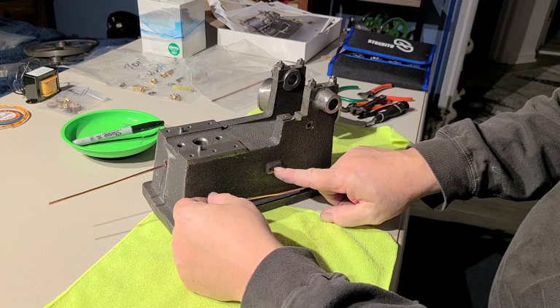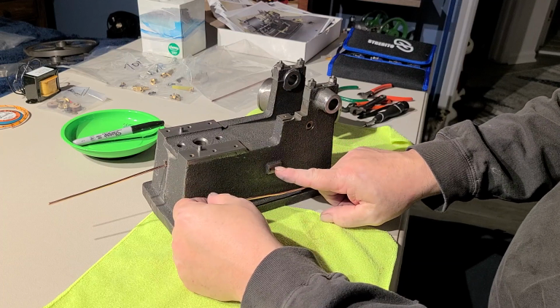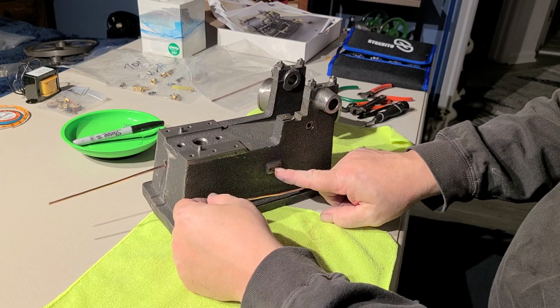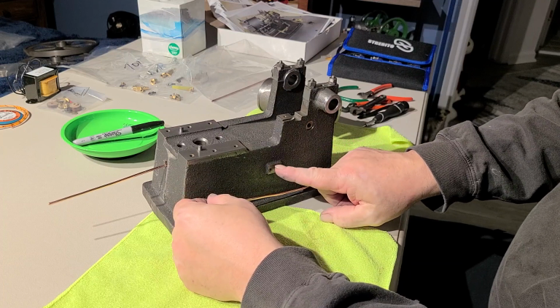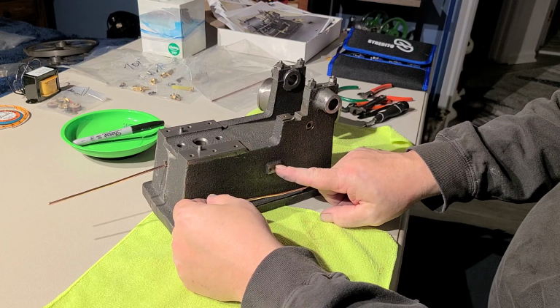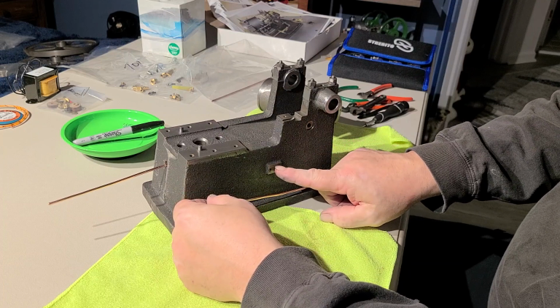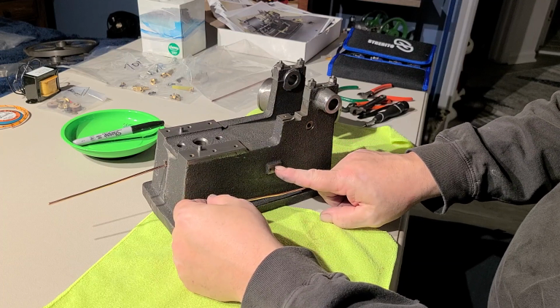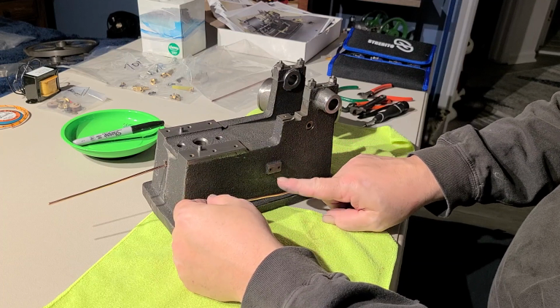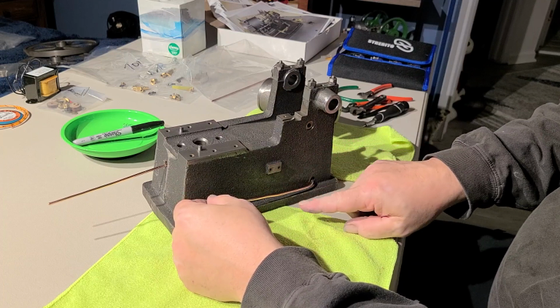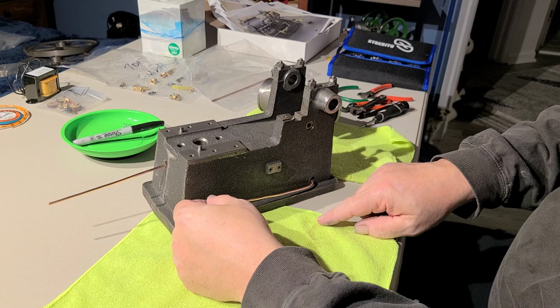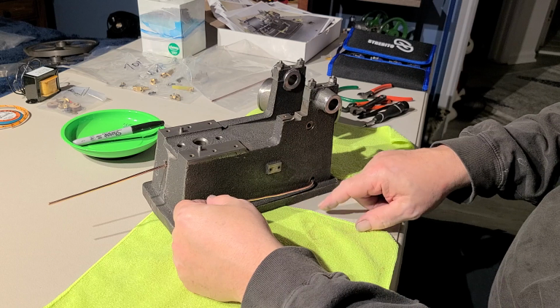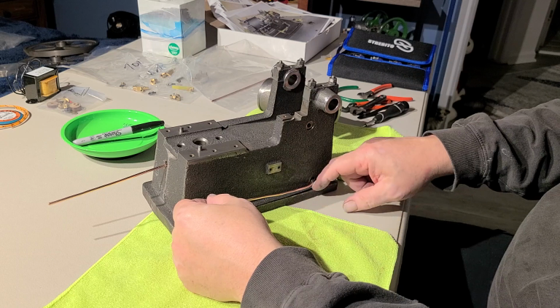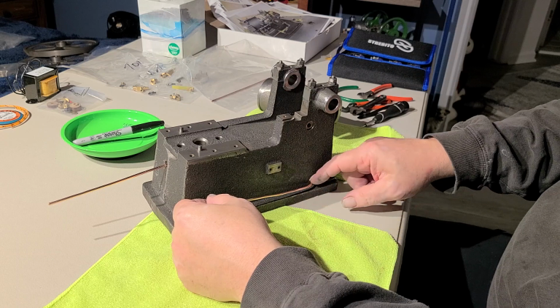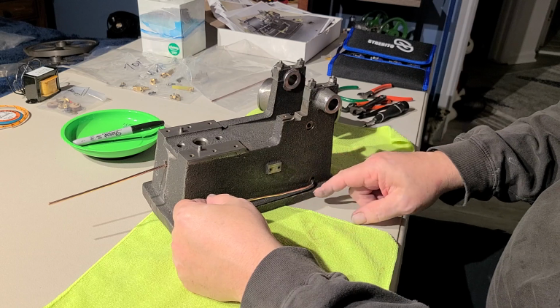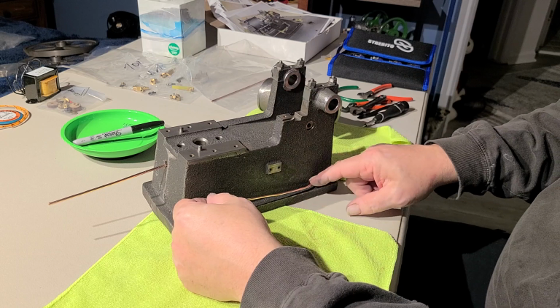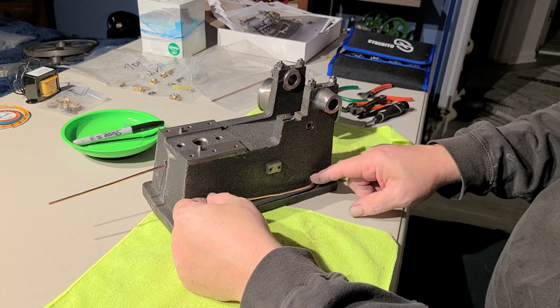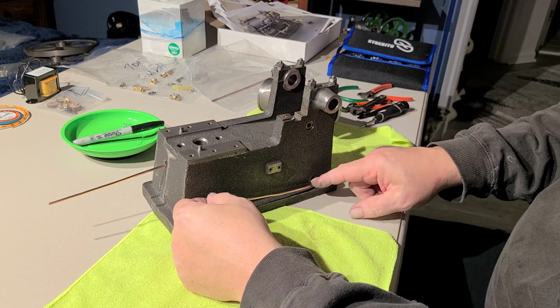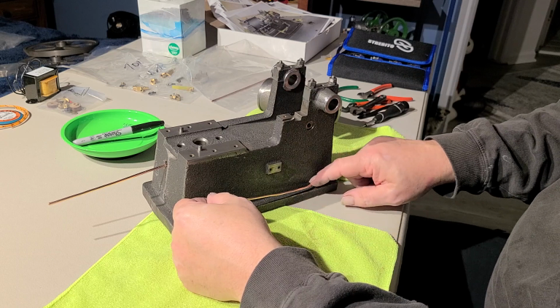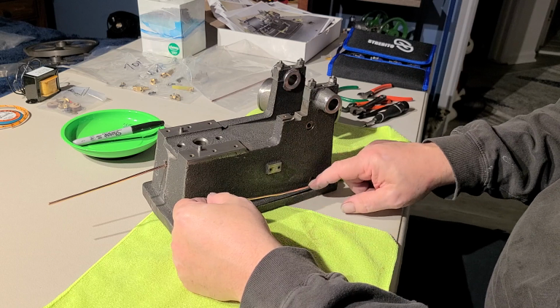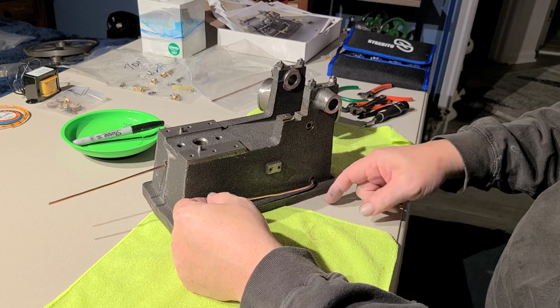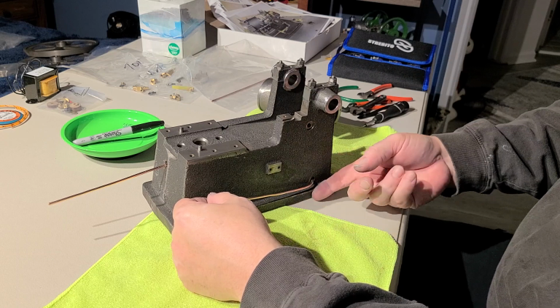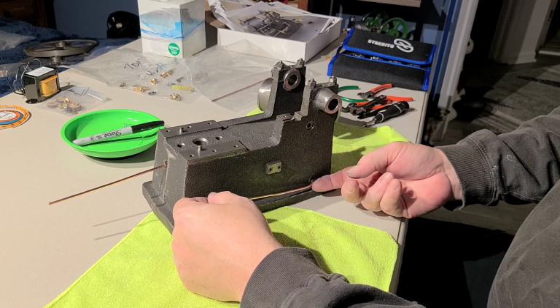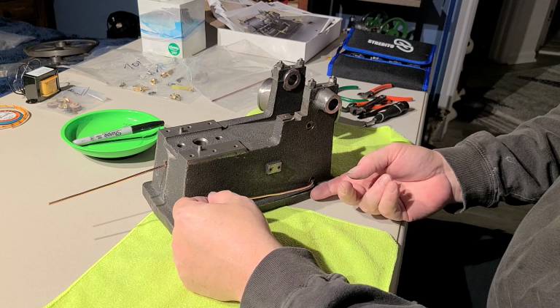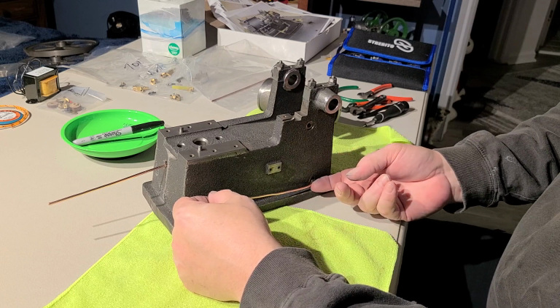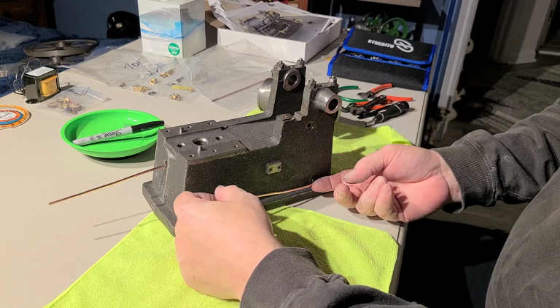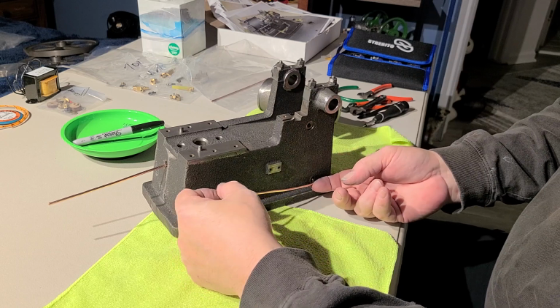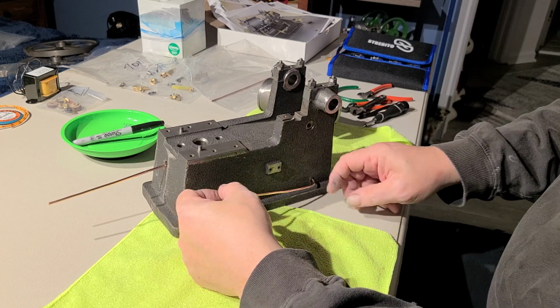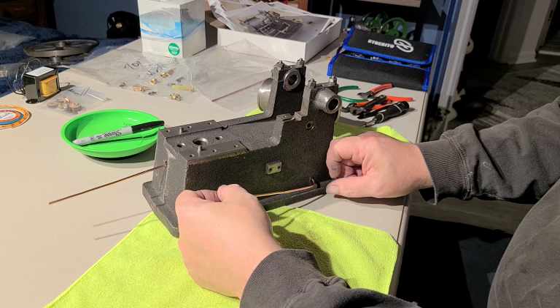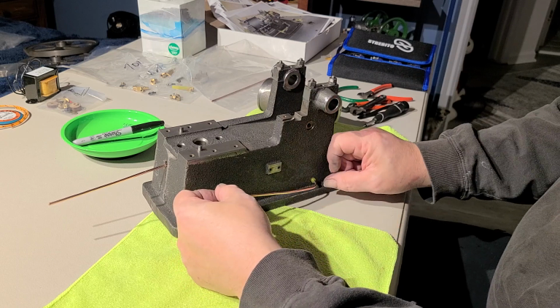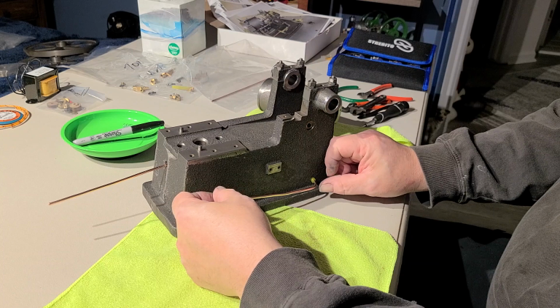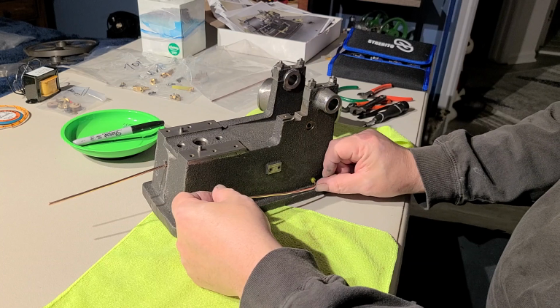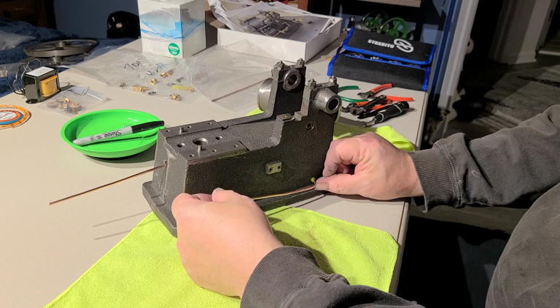This is the return from our mixer, and this eventually will come up about right here. This should be the bracket for our fuel pump.